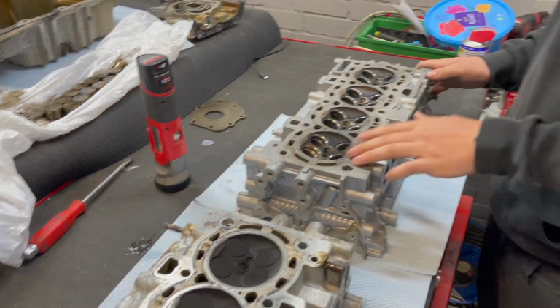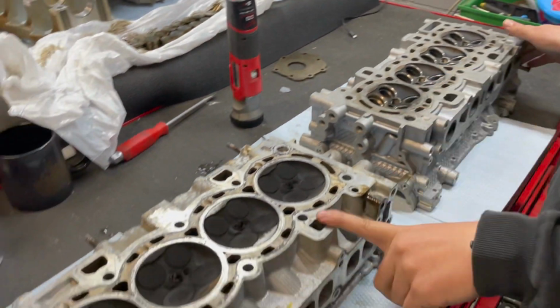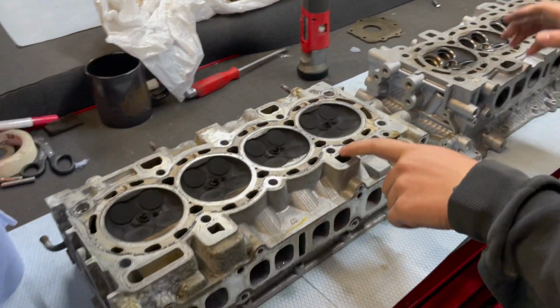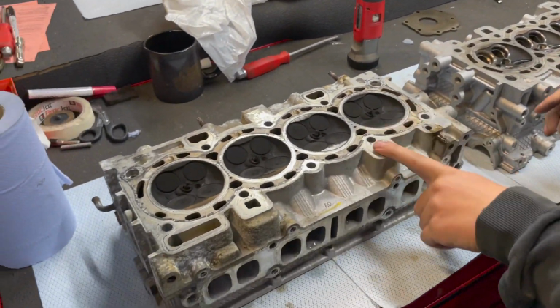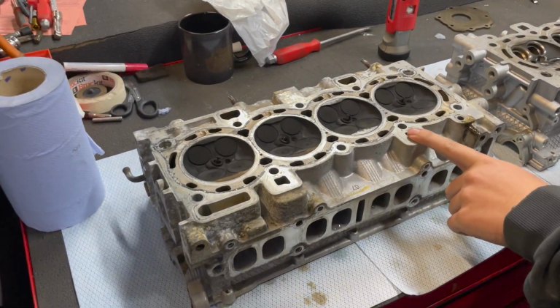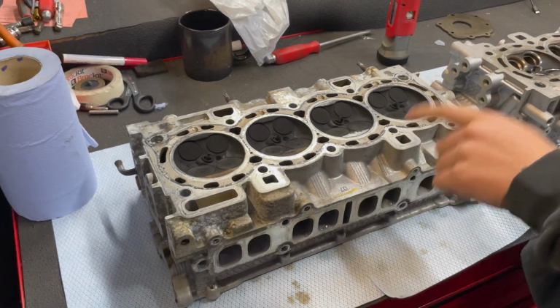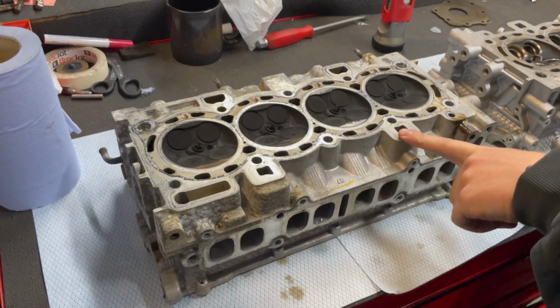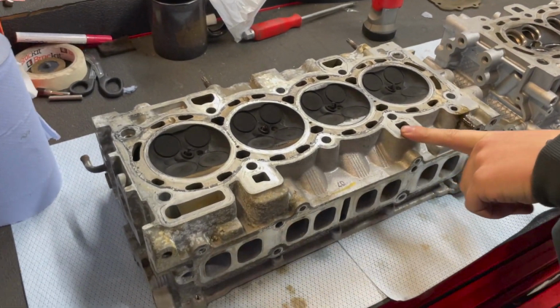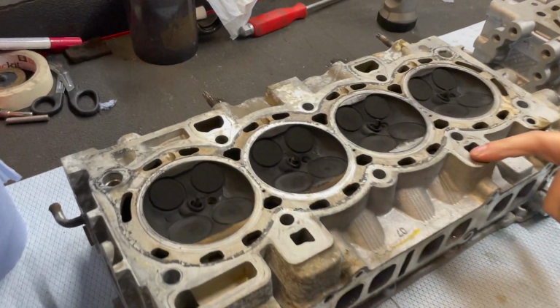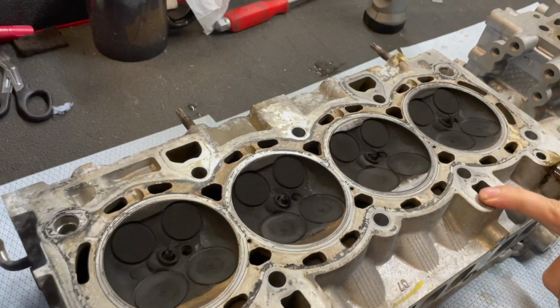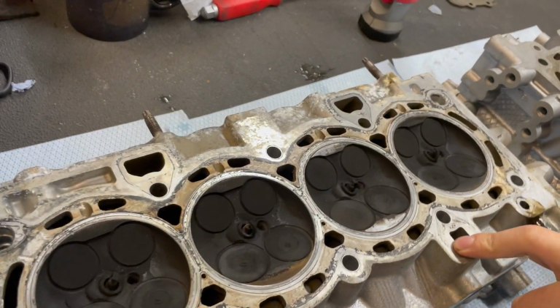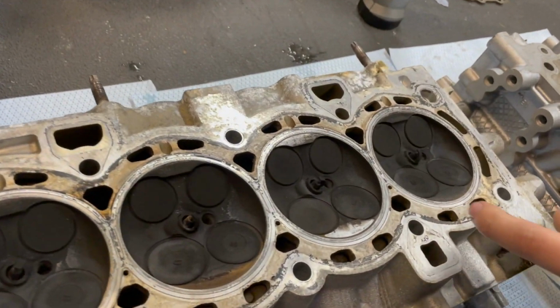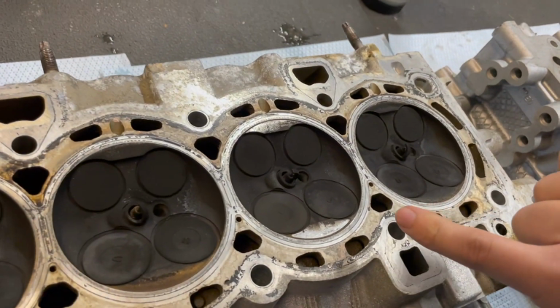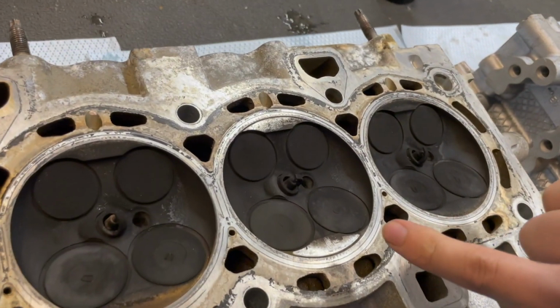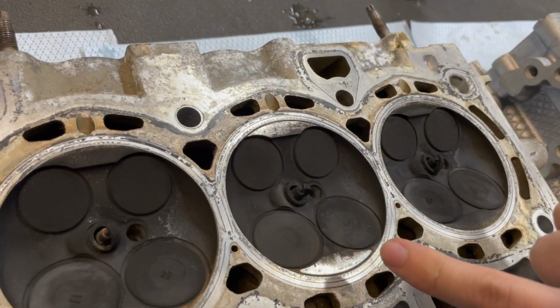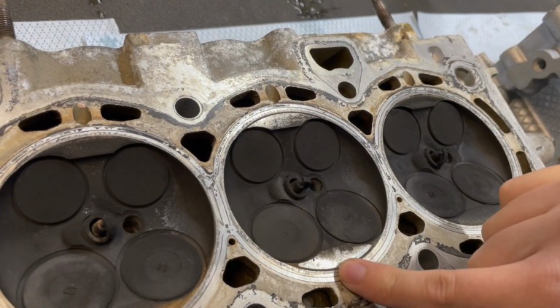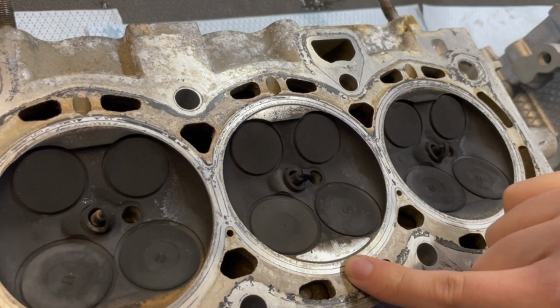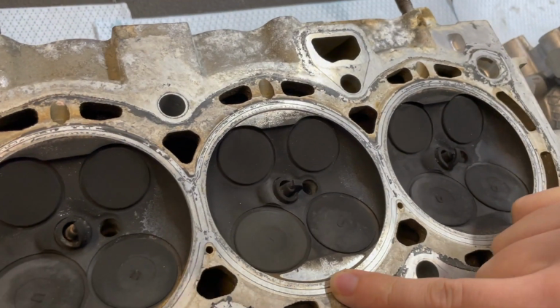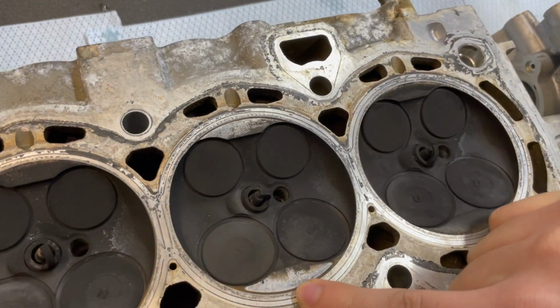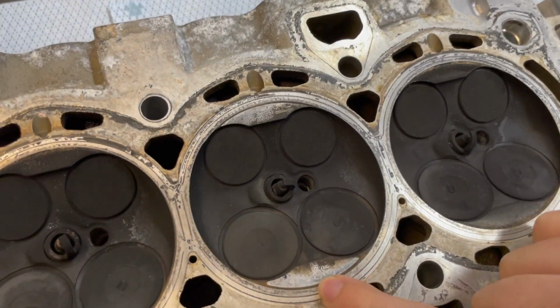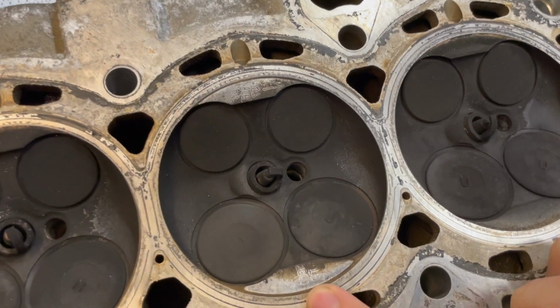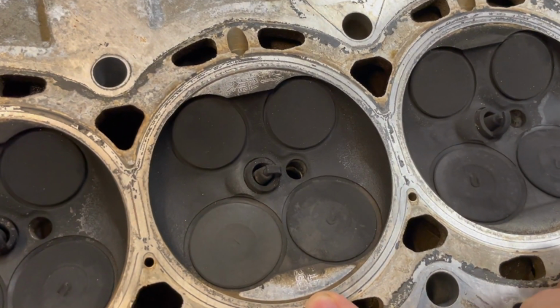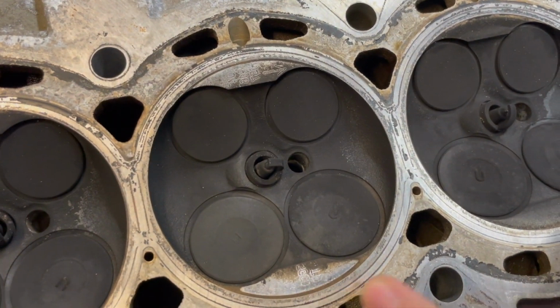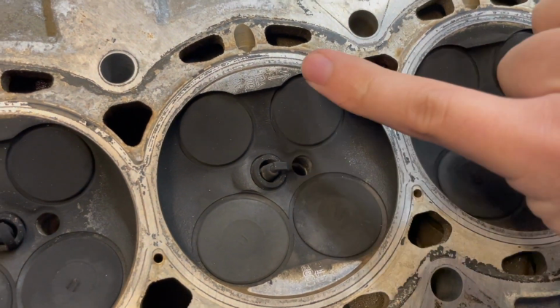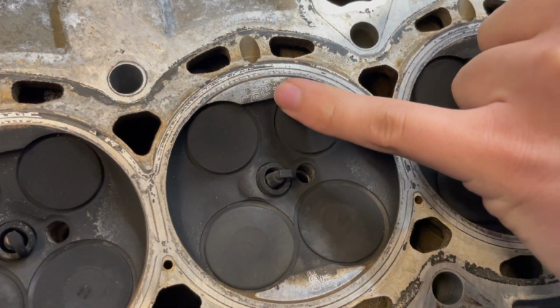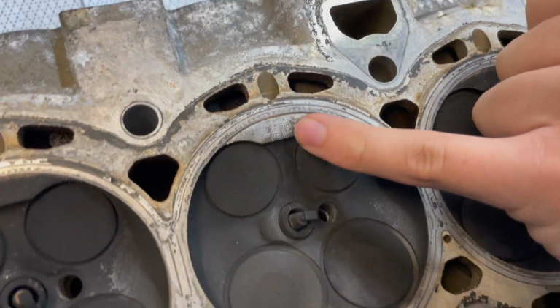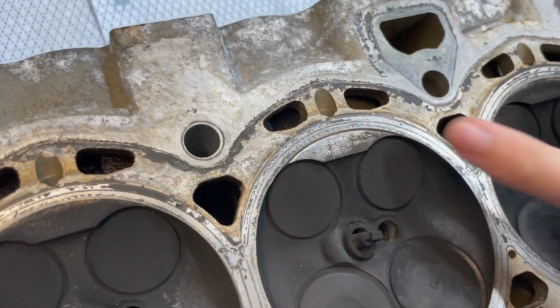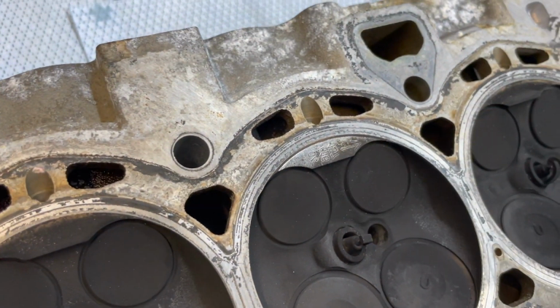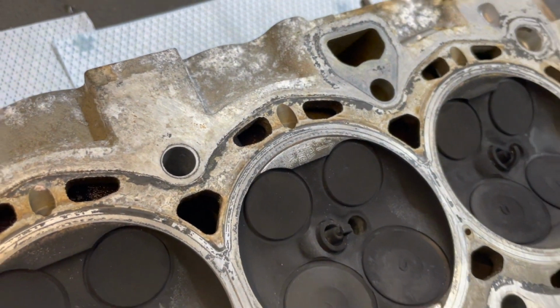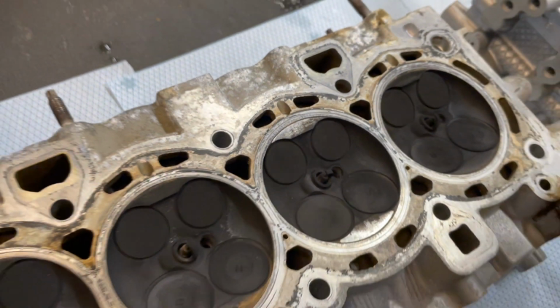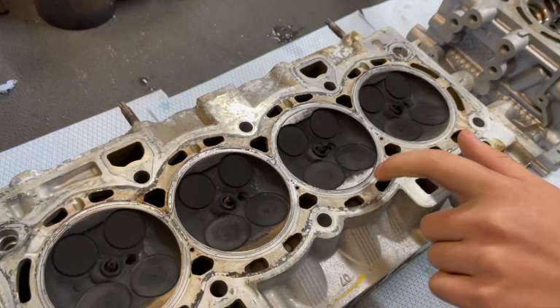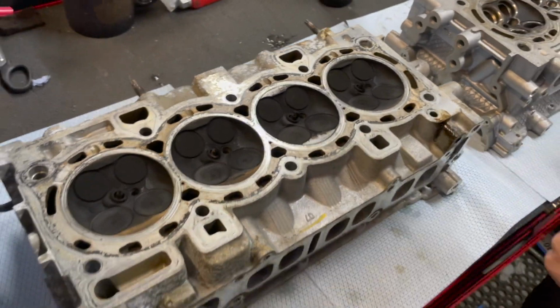This is actually the one off the engine we just stripped. The bottom end went on that one, the bearing failed, and you can see that the piston actually smacked the cylinder head so hard that it's imprinted its numbers straight into the head.